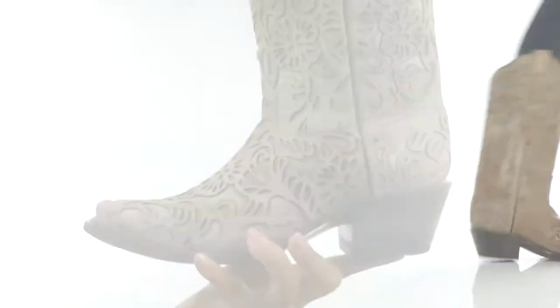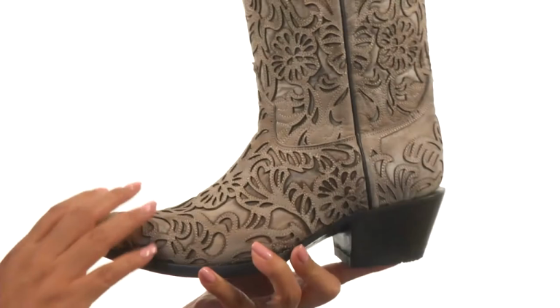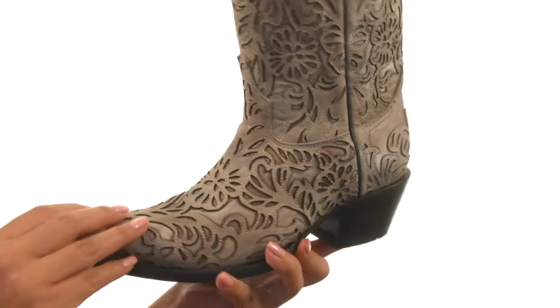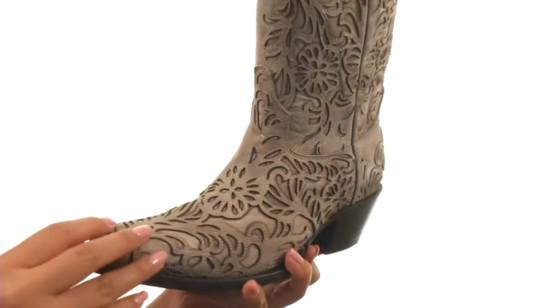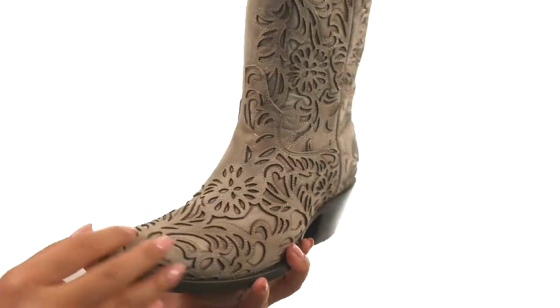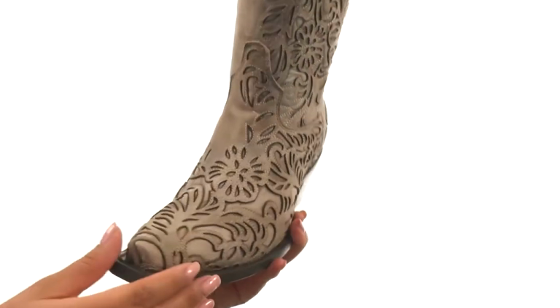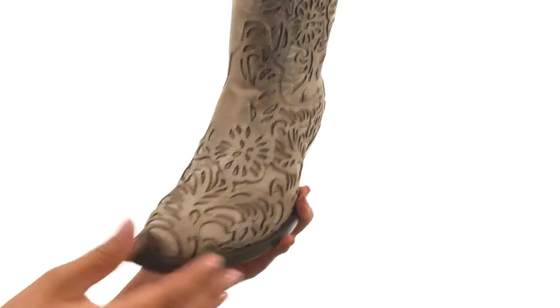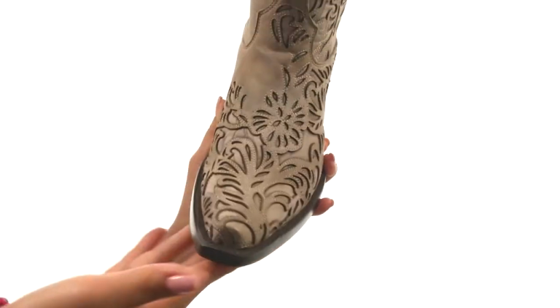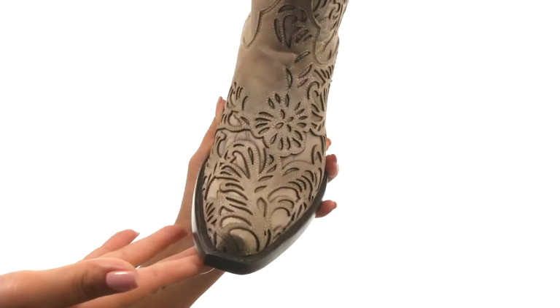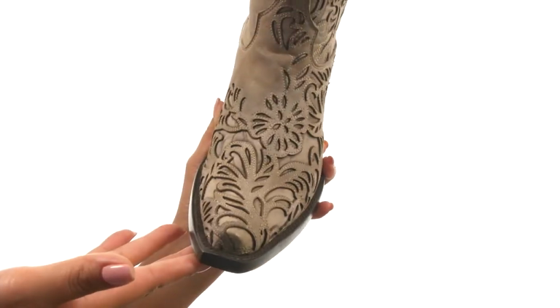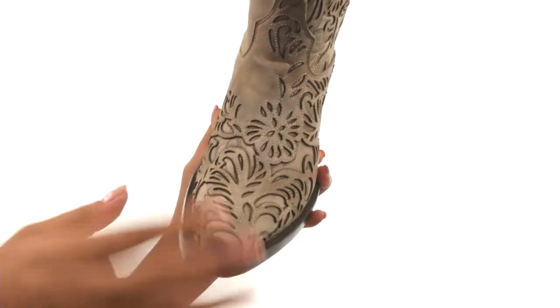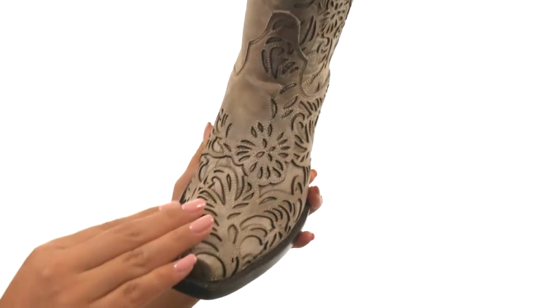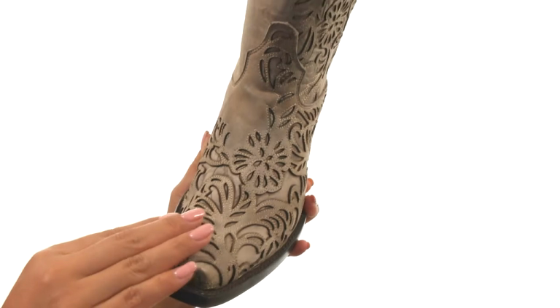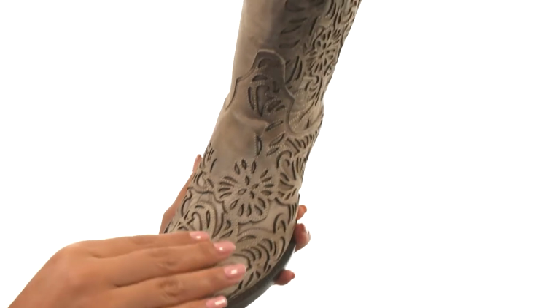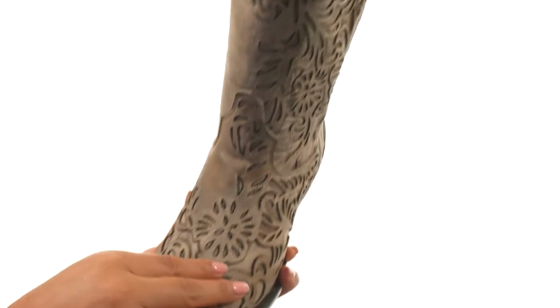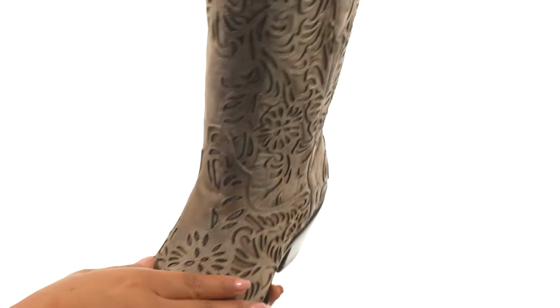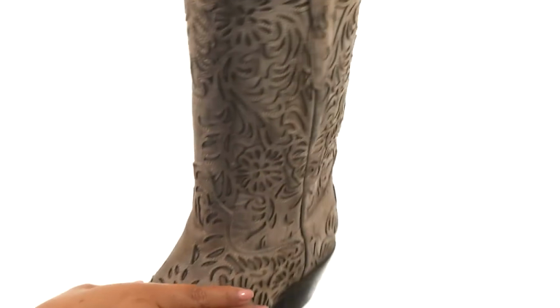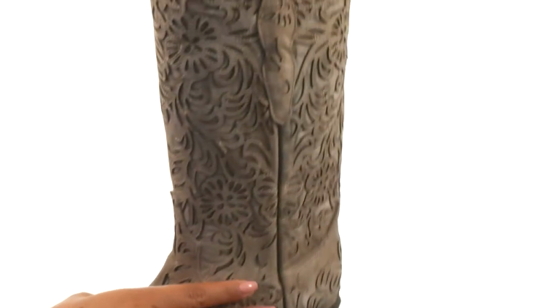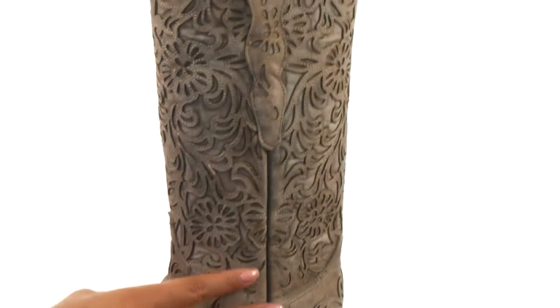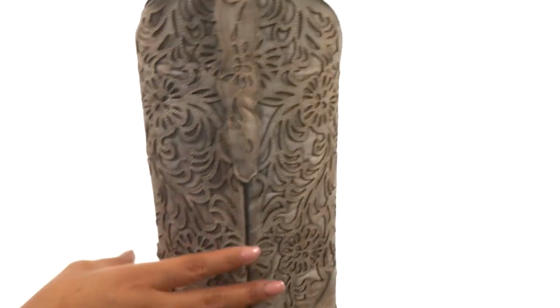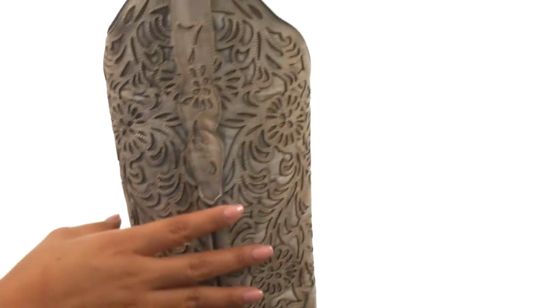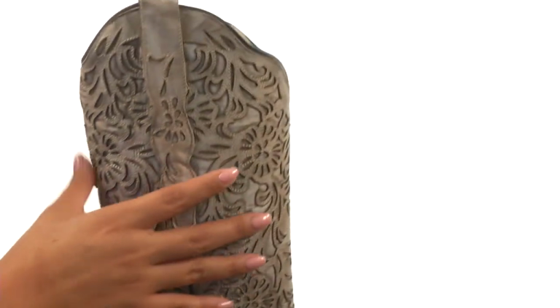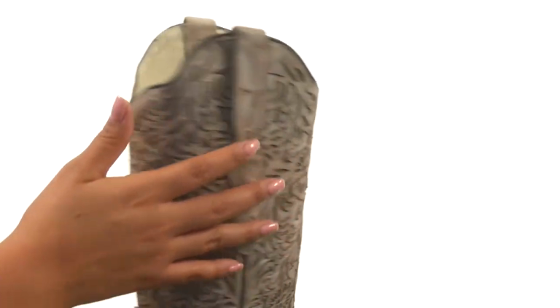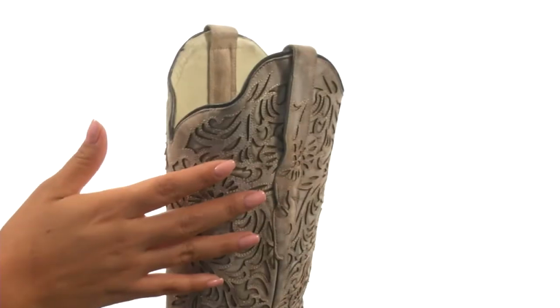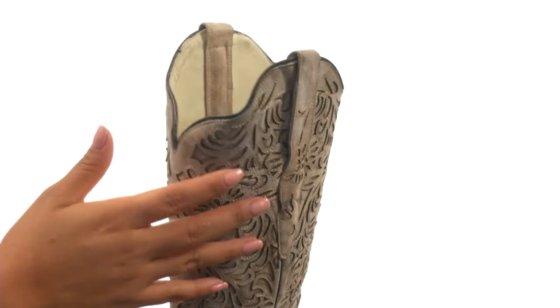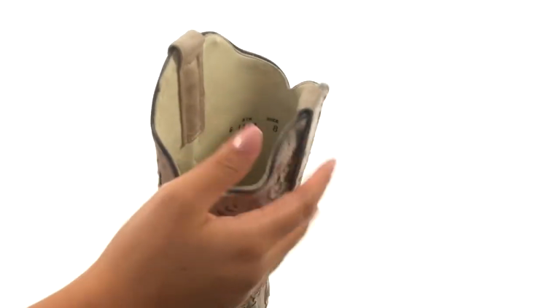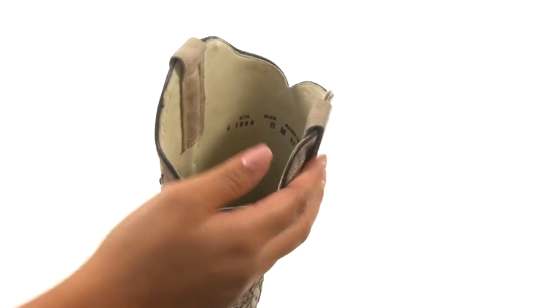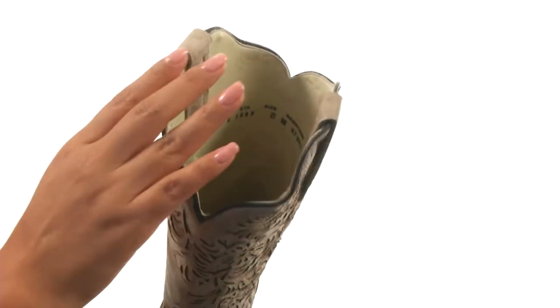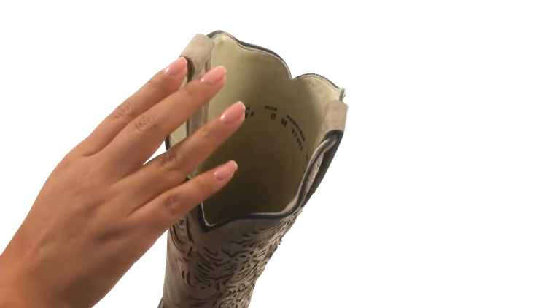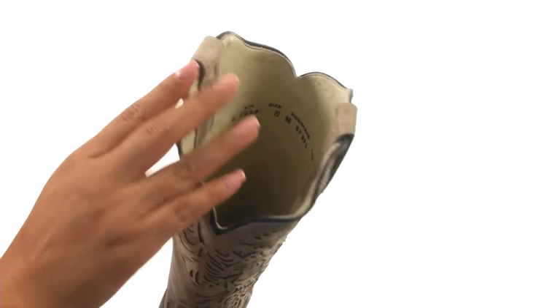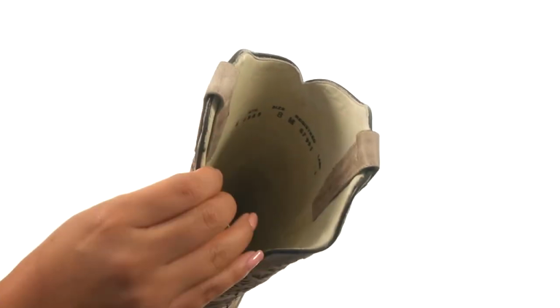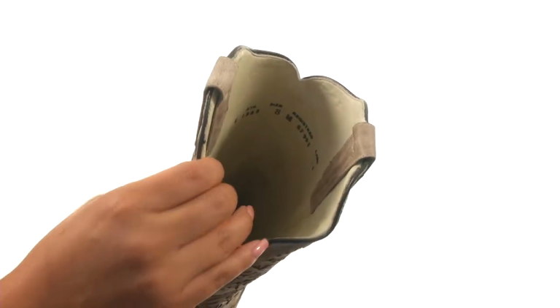These boots have a genuine handcrafted leather upper with a snip-toed design. They feature integrated leather tooling, brass stud accents, and rich leather underlay for a unique look. There's an easy pull-on construction.